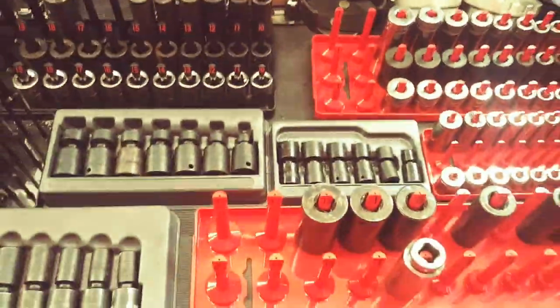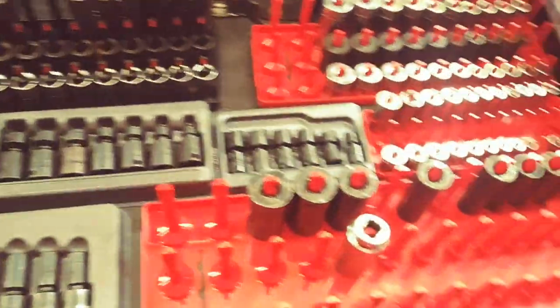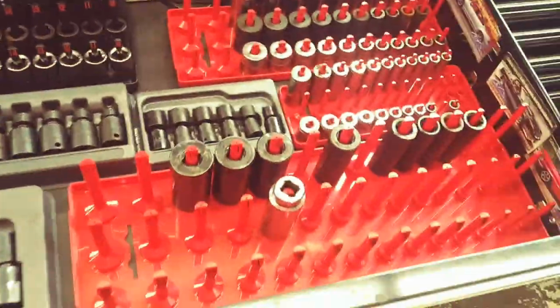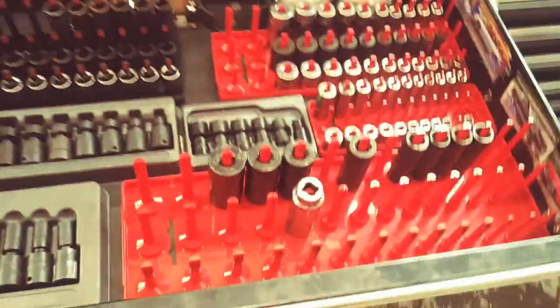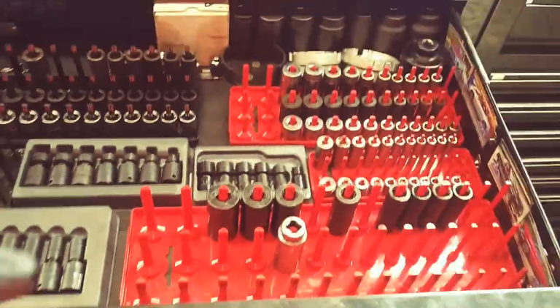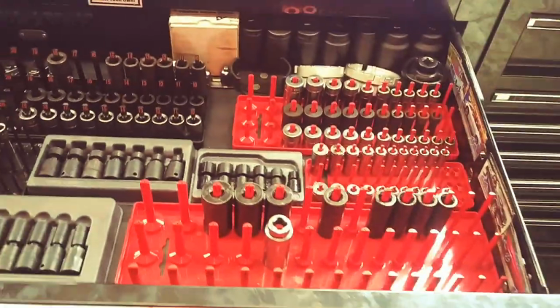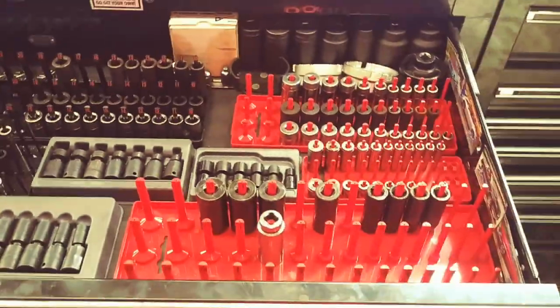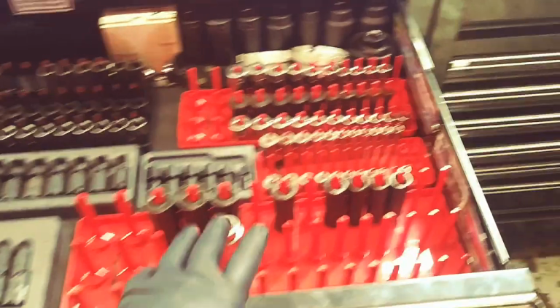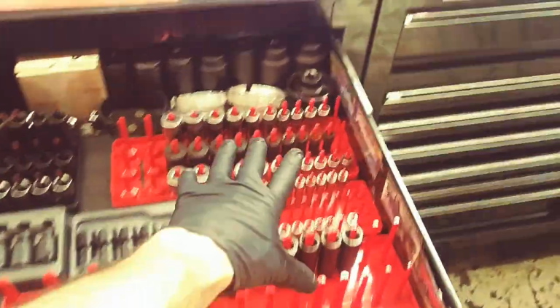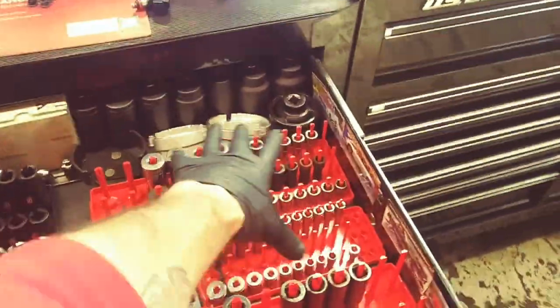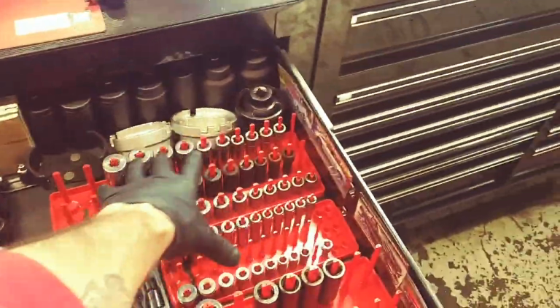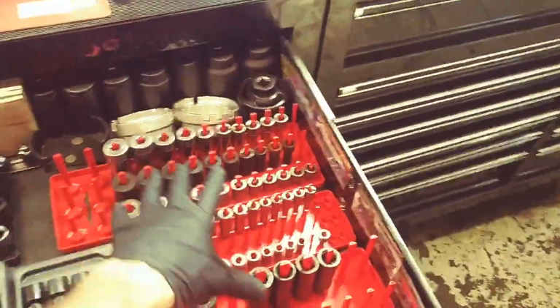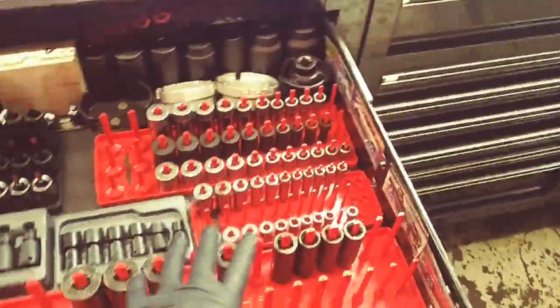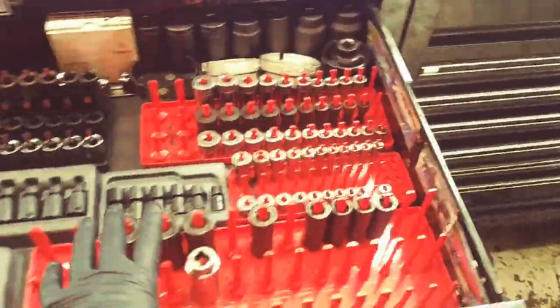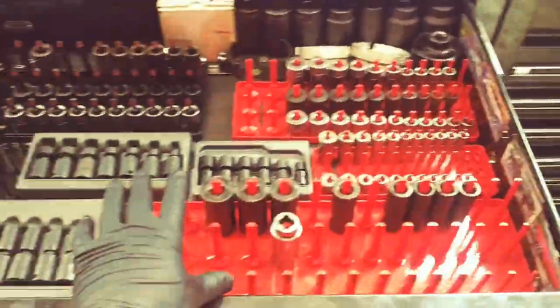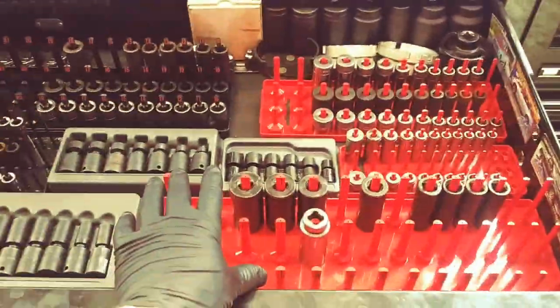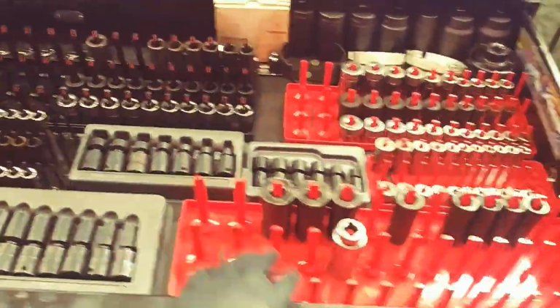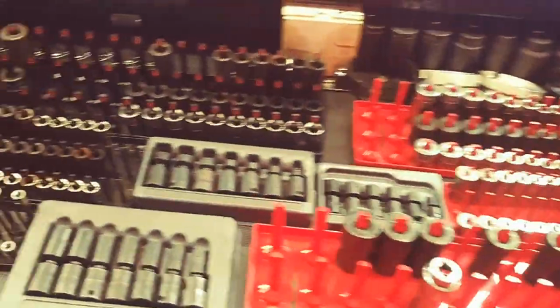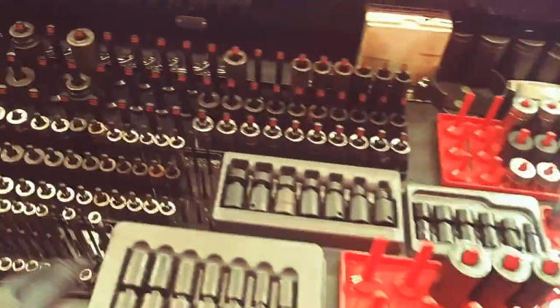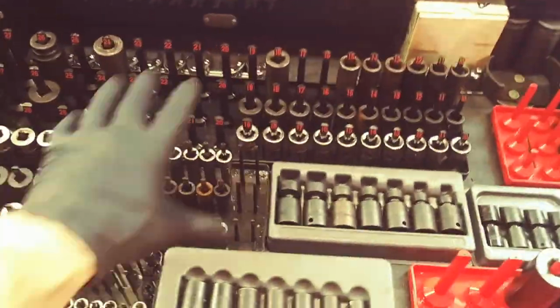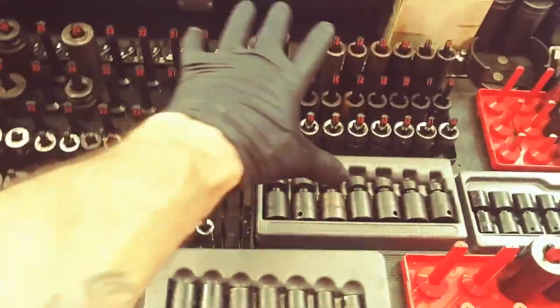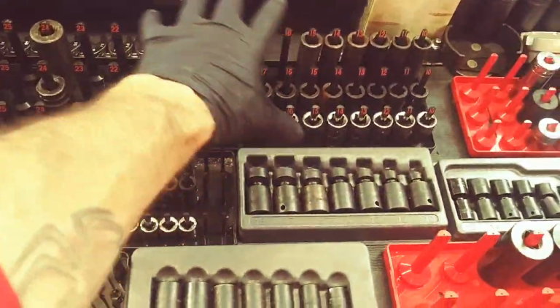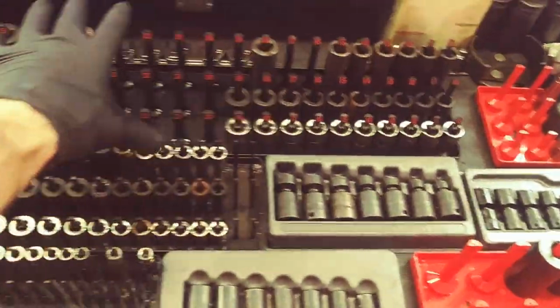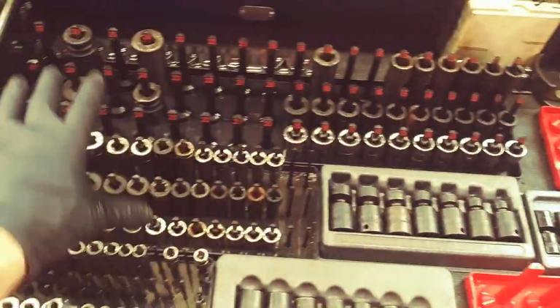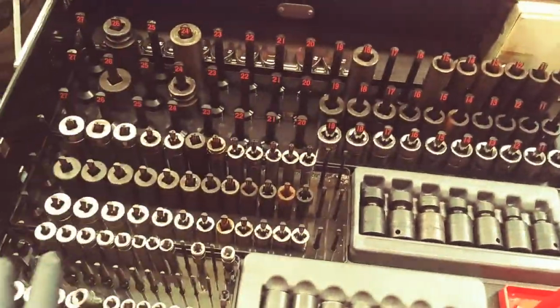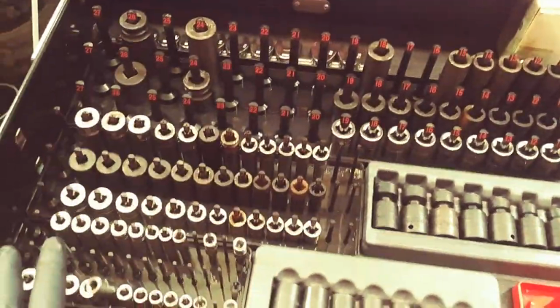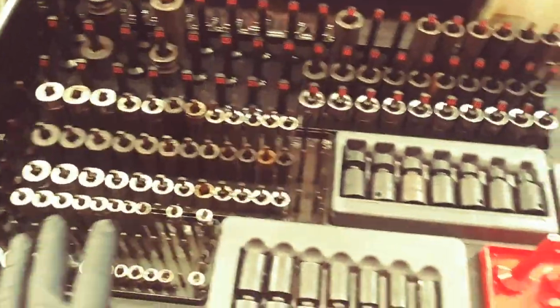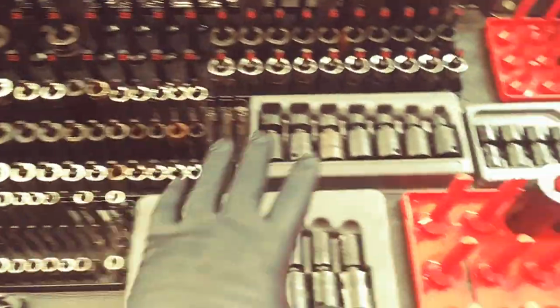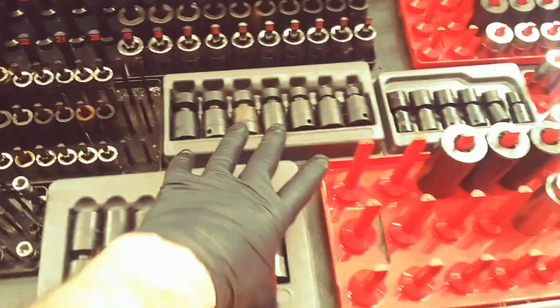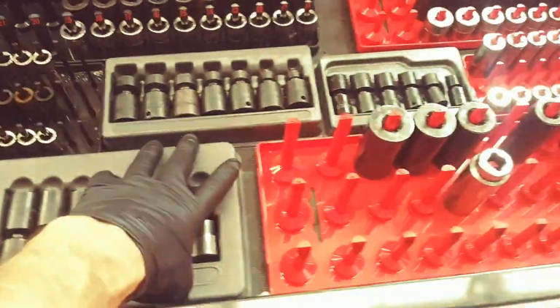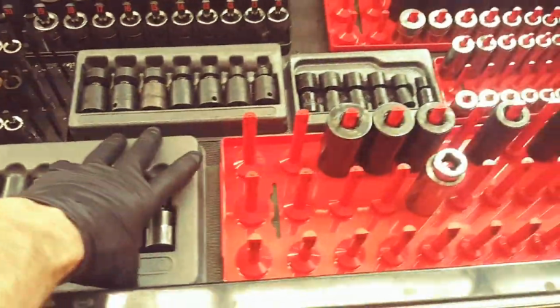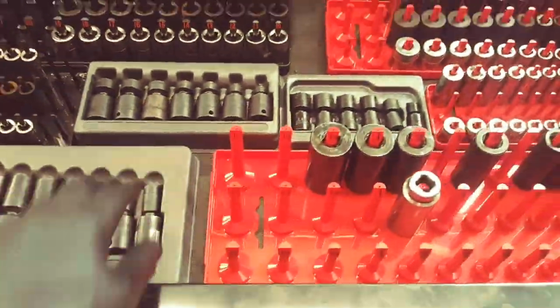Top drawer. Anything red is going to be standard. Anything black is going to be metric, and these are metric.